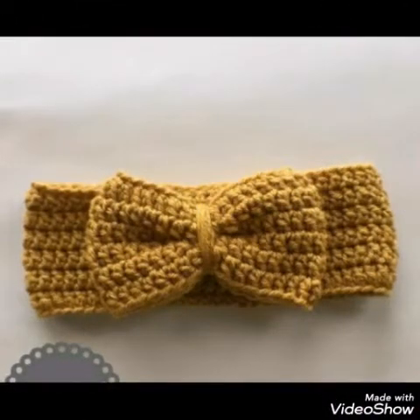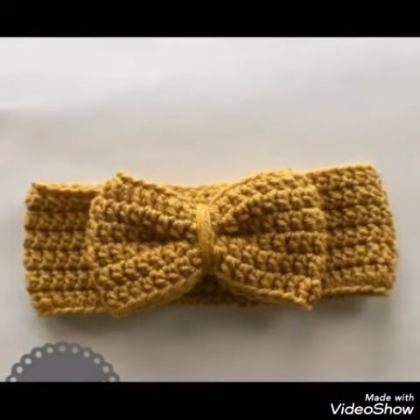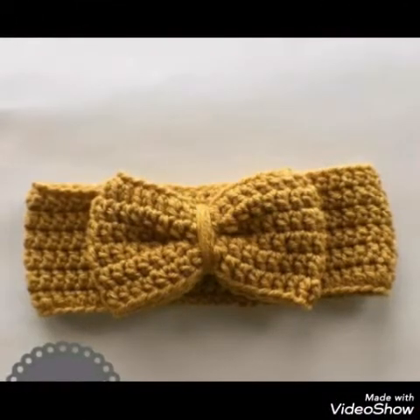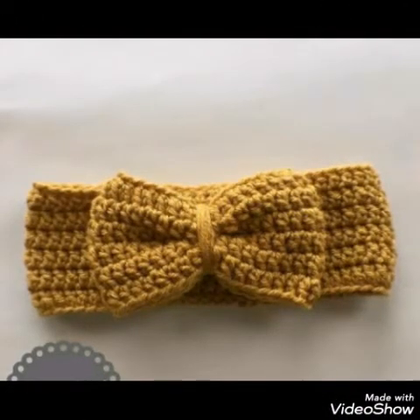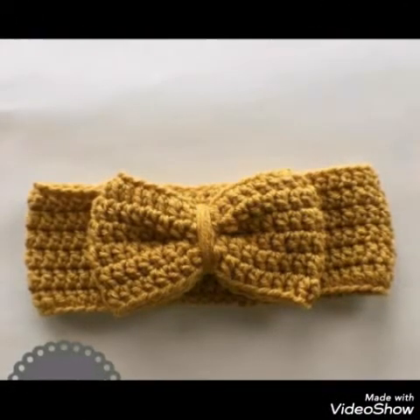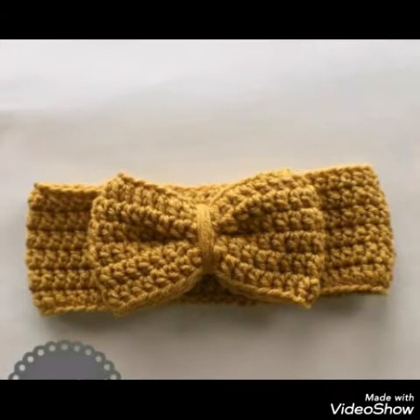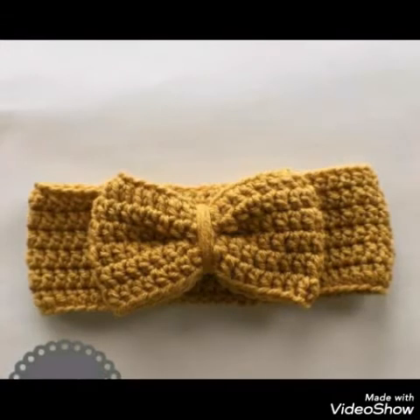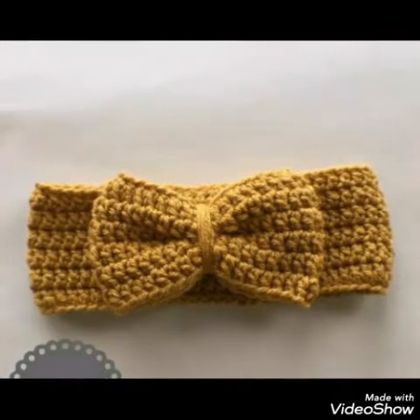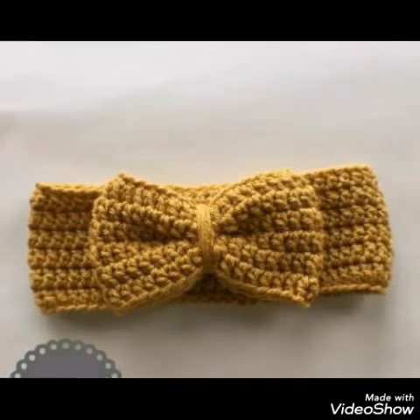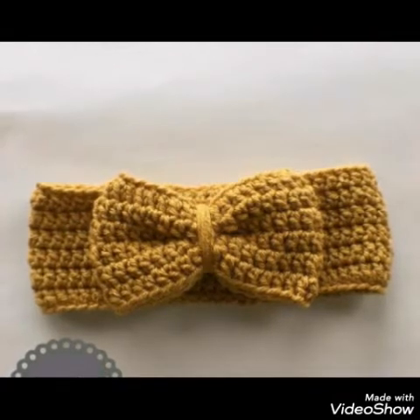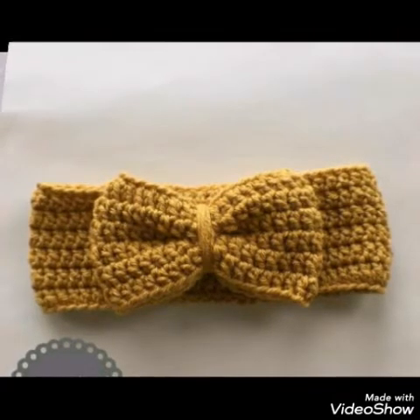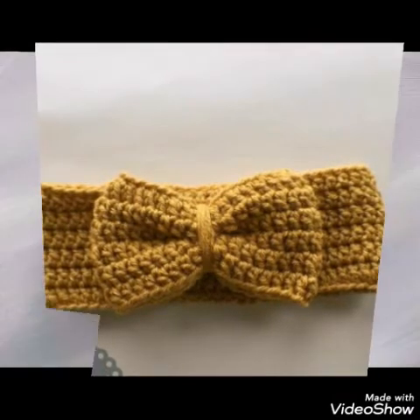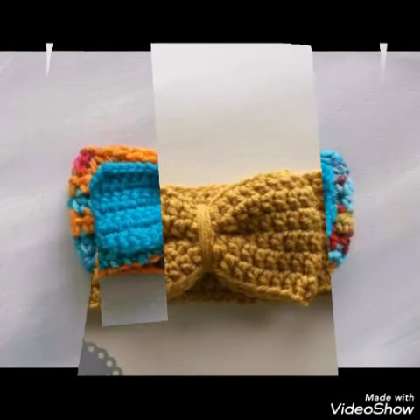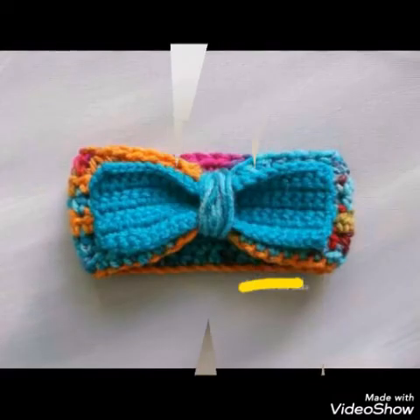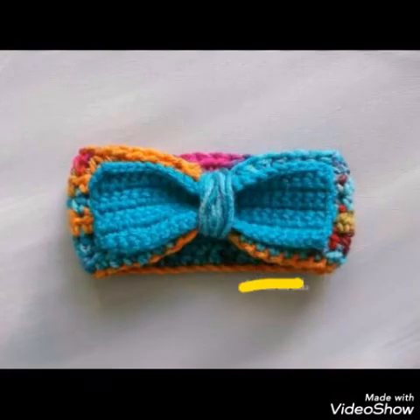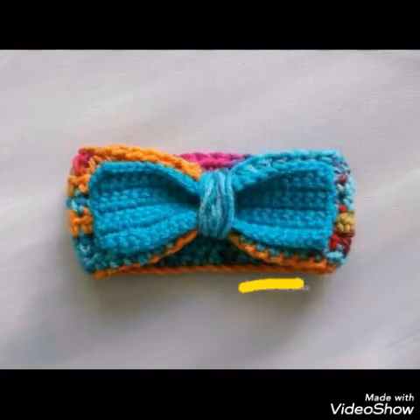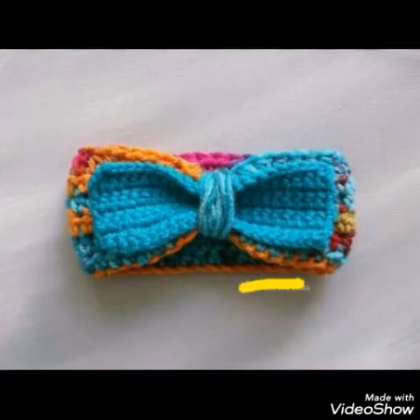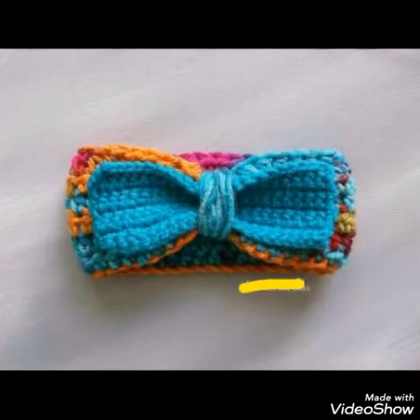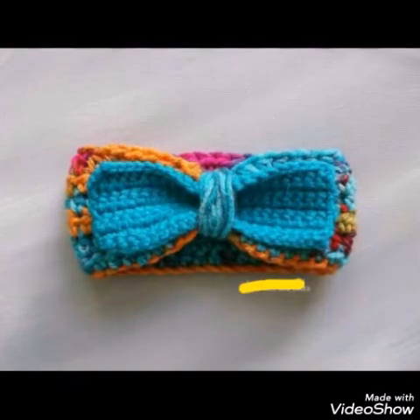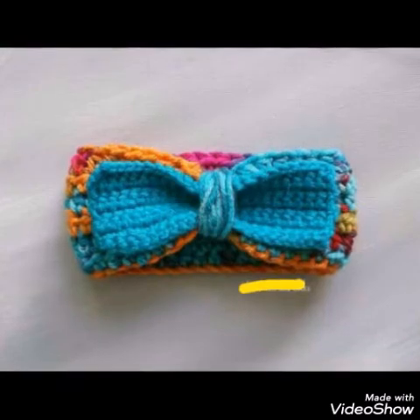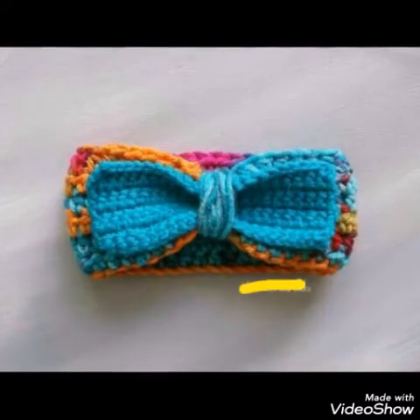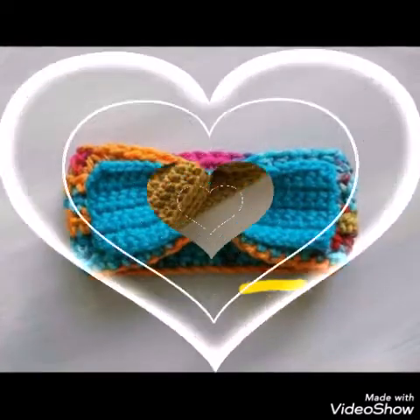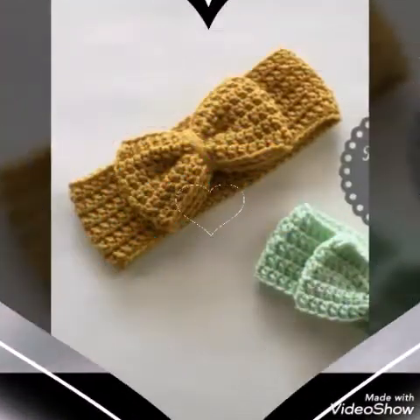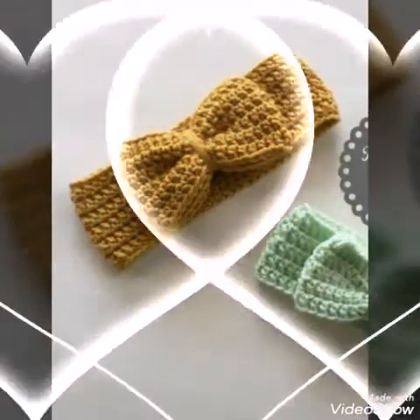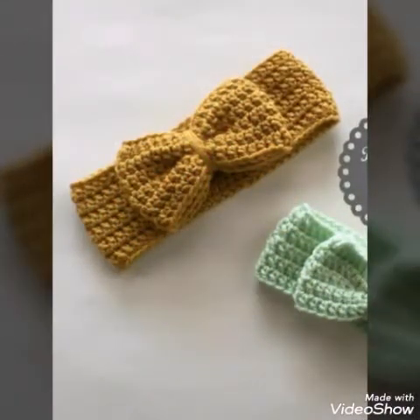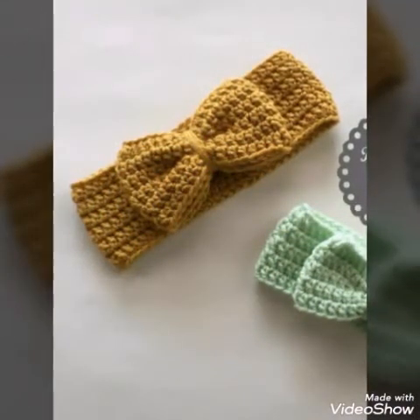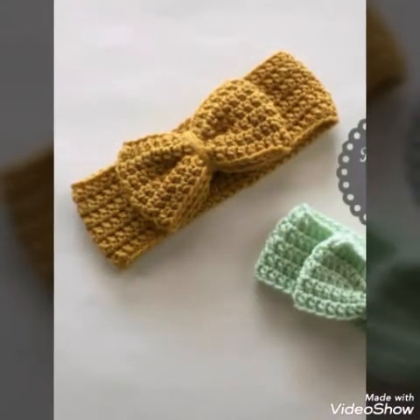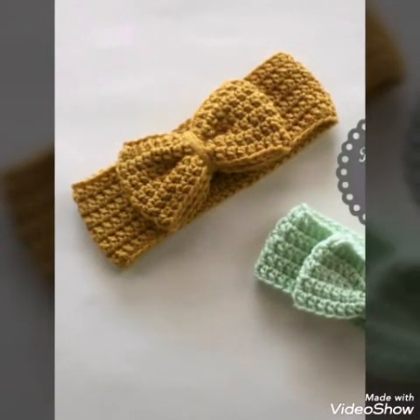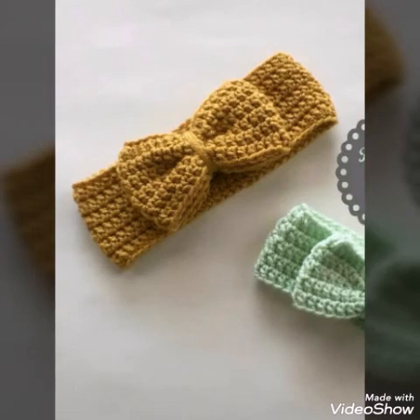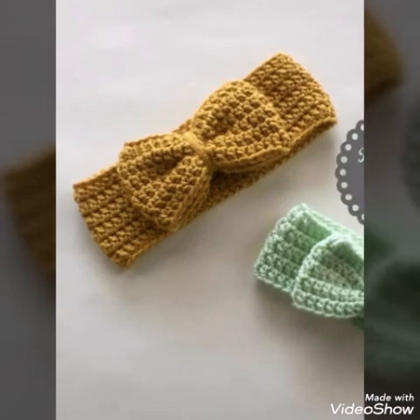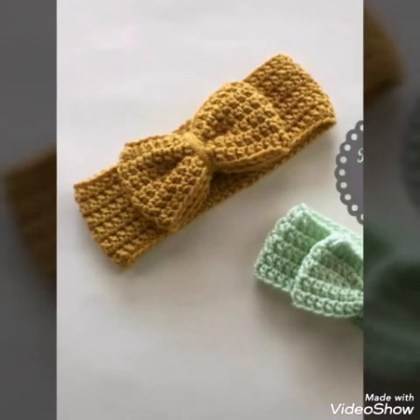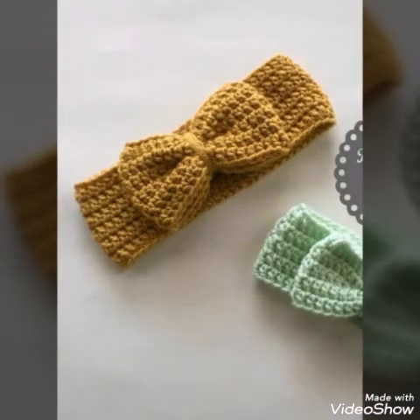So if you like these designs, then give this video a huge thumbs up. If you want a tutorial, let me know in the comments and I will make it for you. Do subscribe to my channel and give this video a huge thumbs up. Thank you so much for watching, bye!